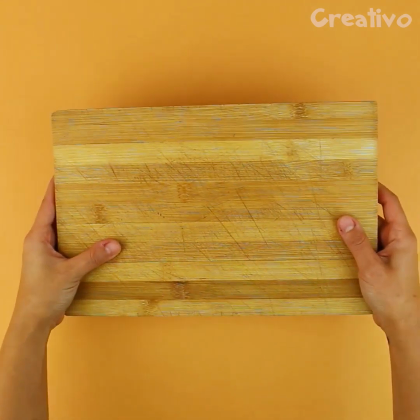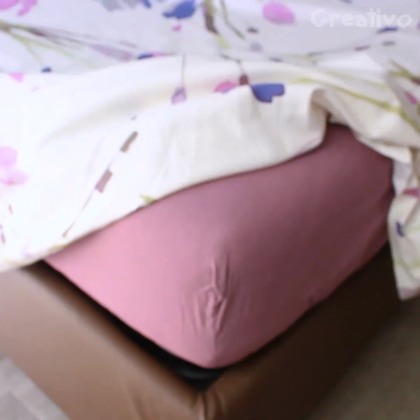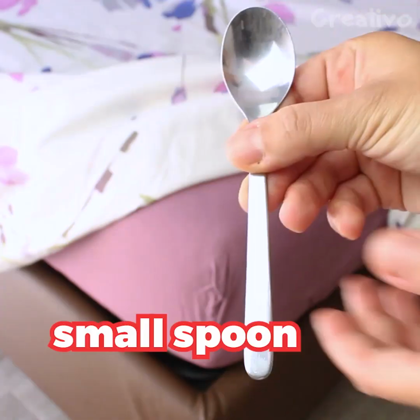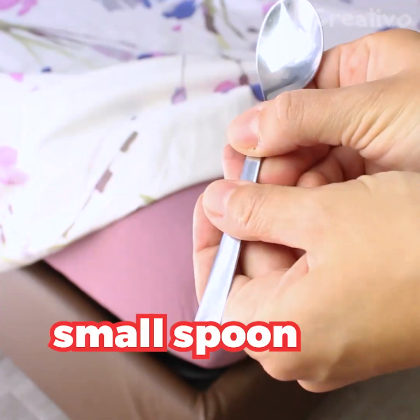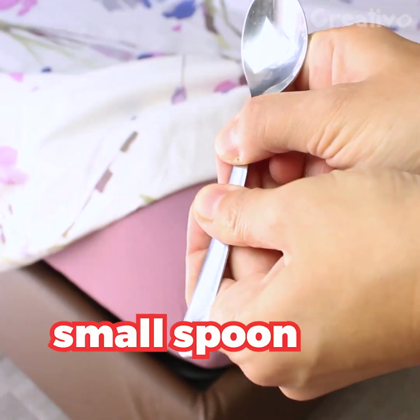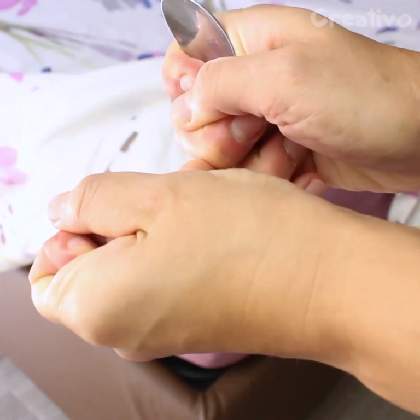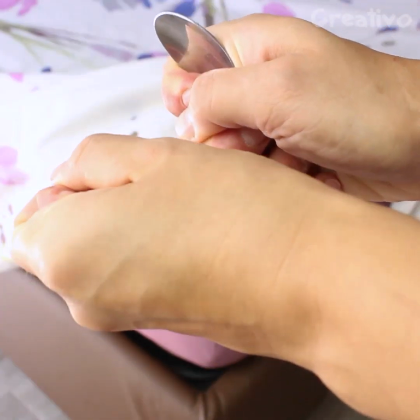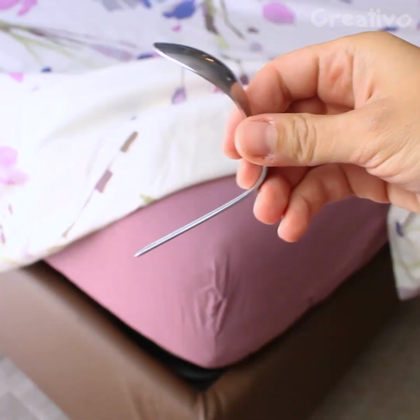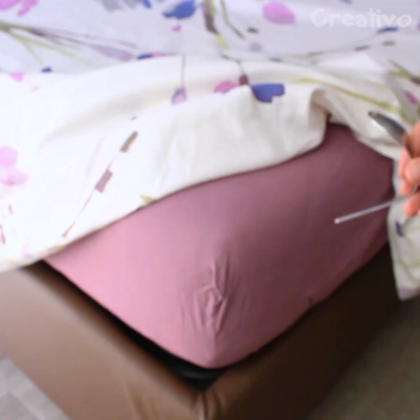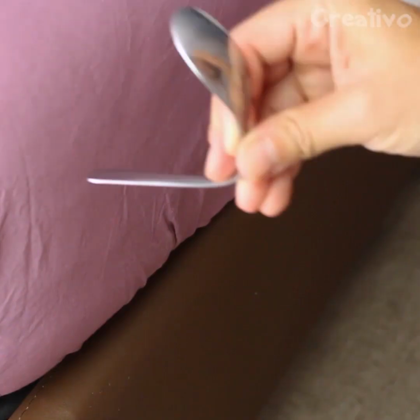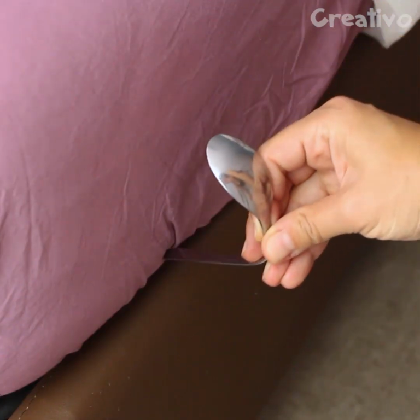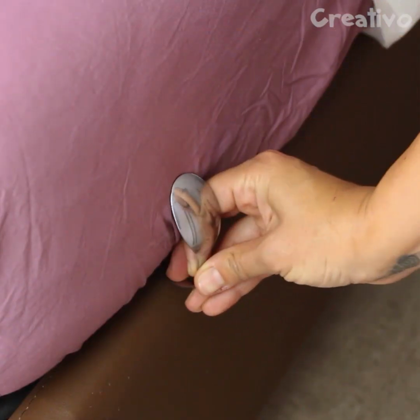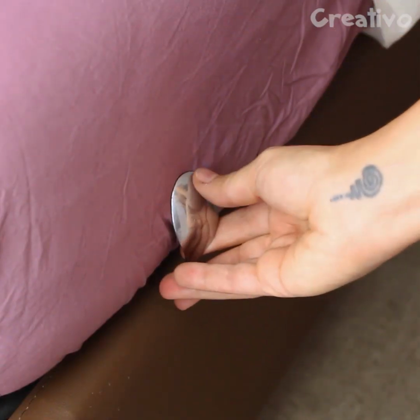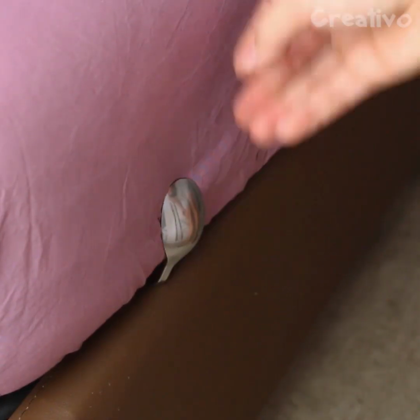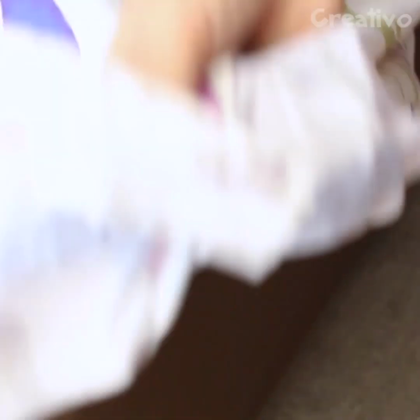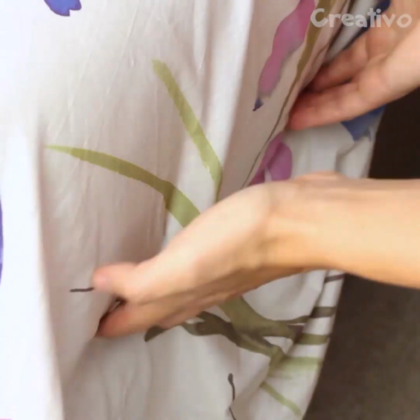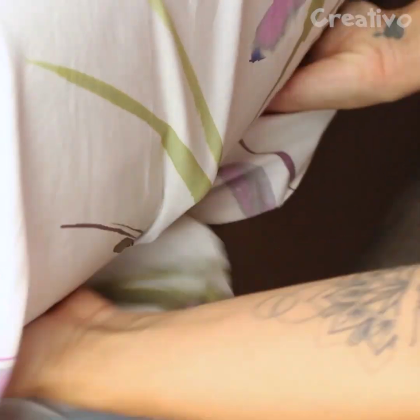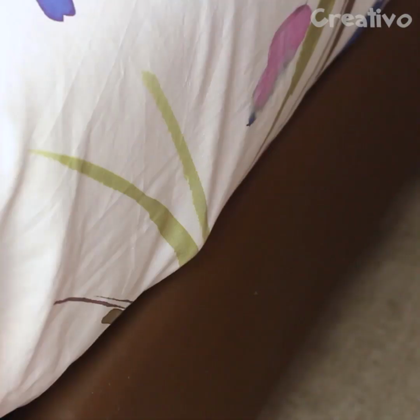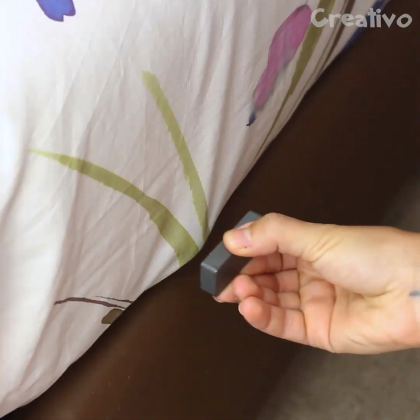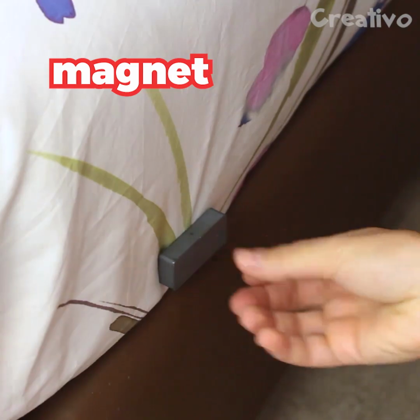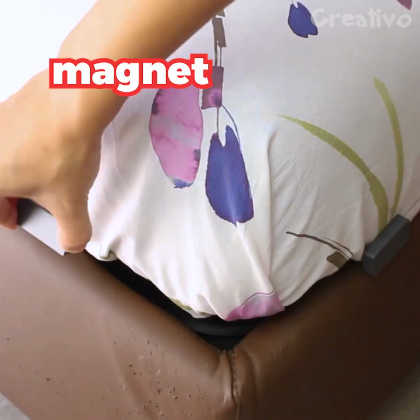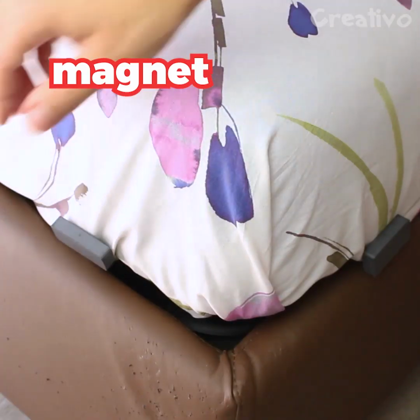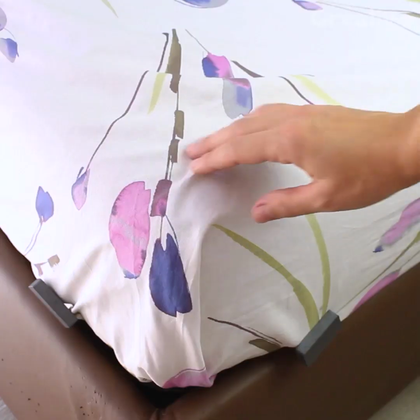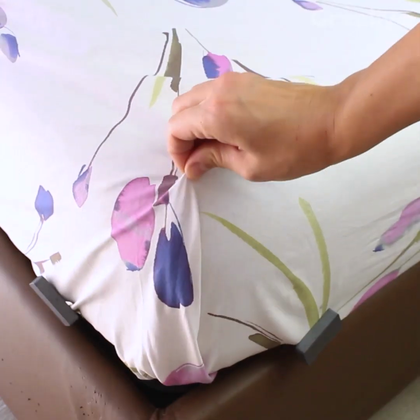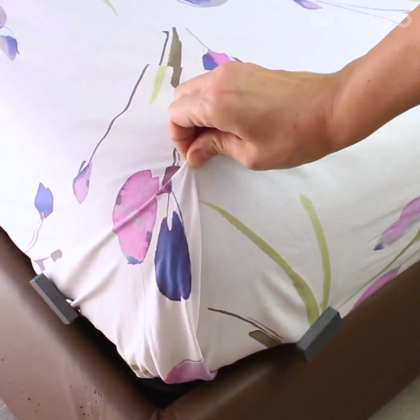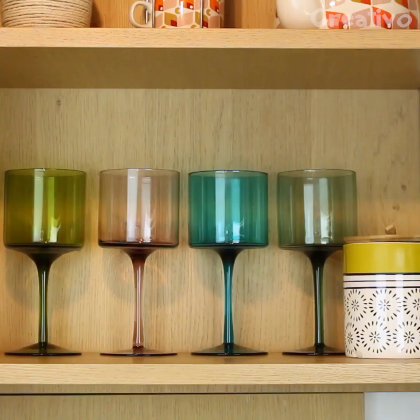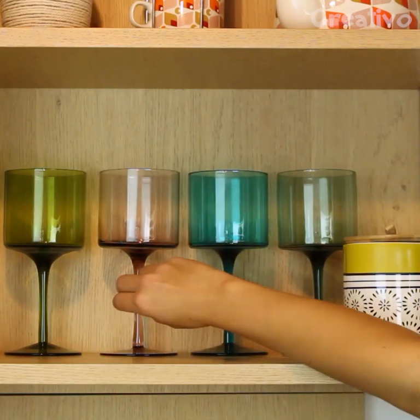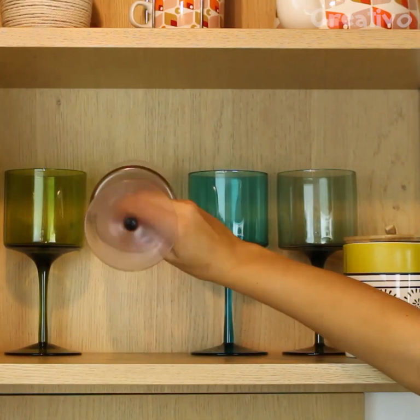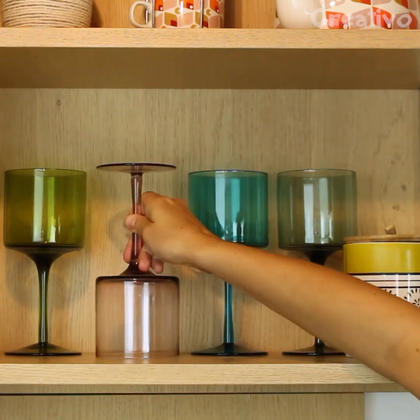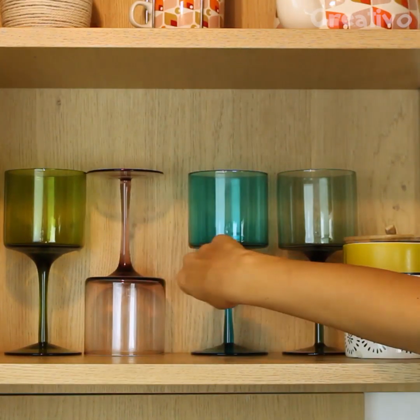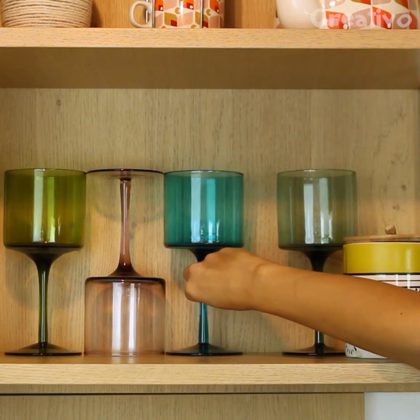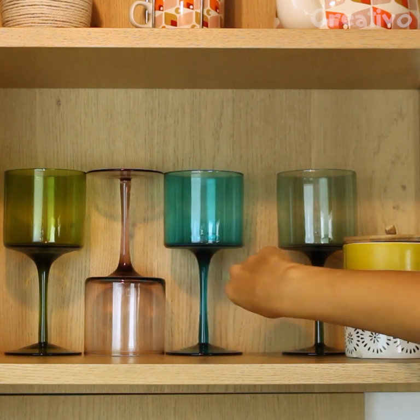Use small spoons and magnets to keep your sheets from moving. Save space in your cupboard with these tricks.